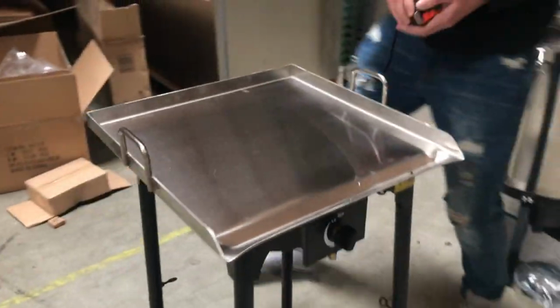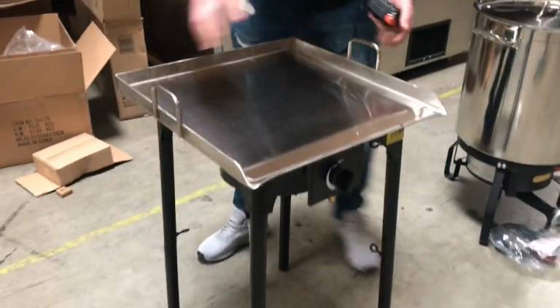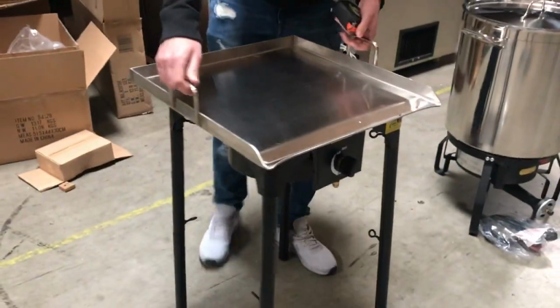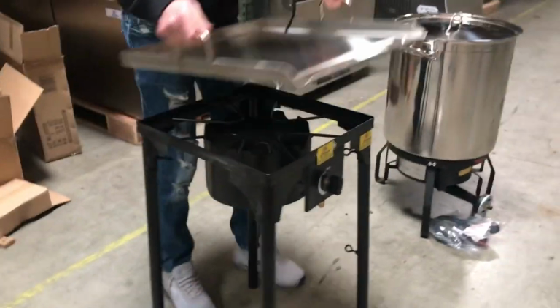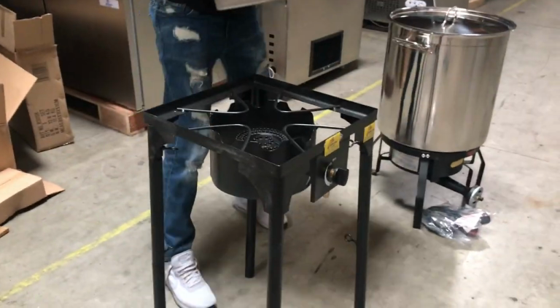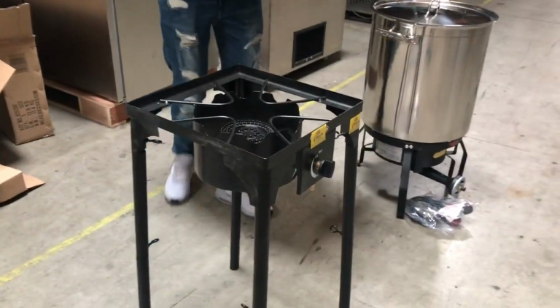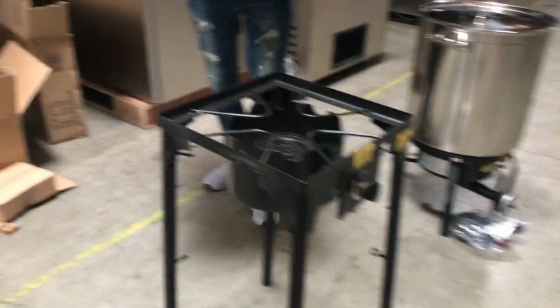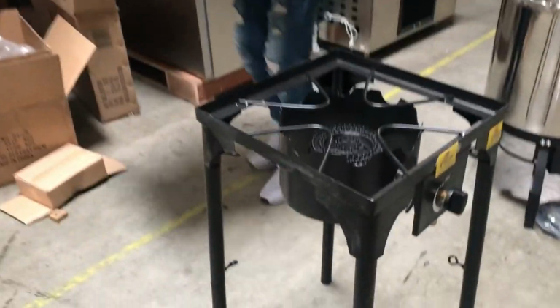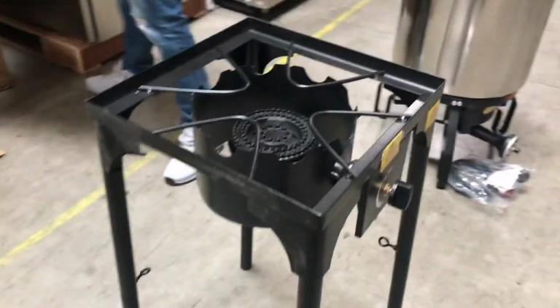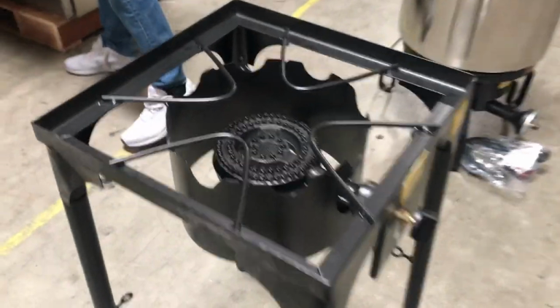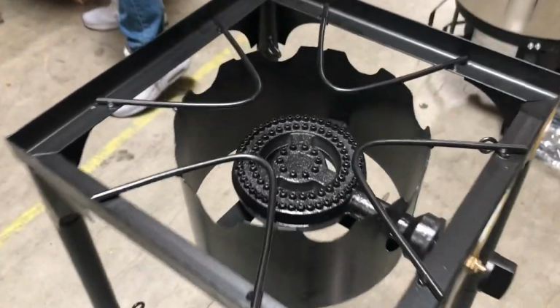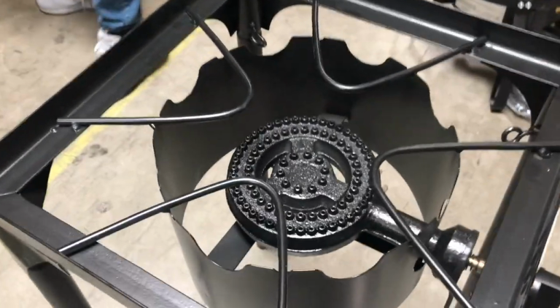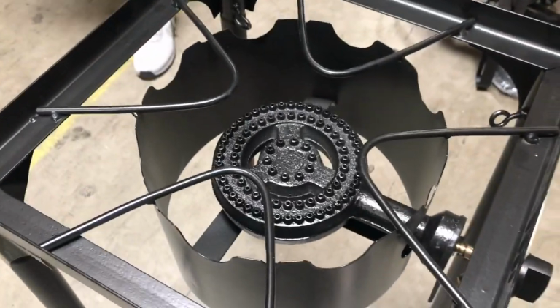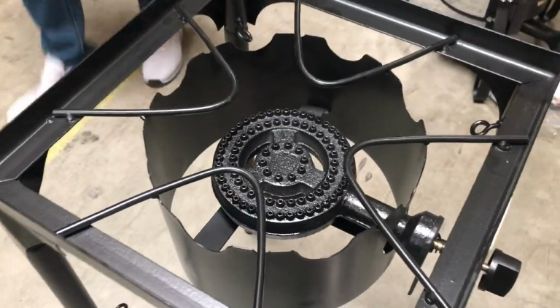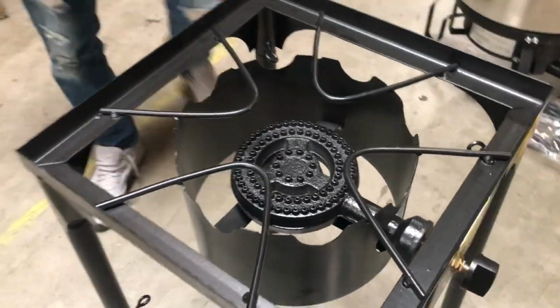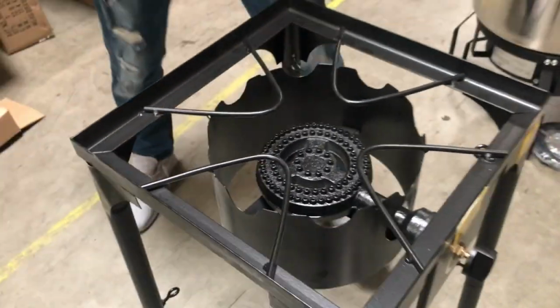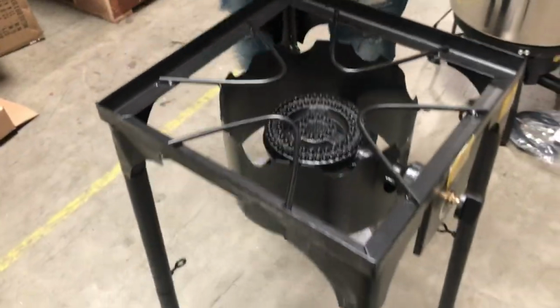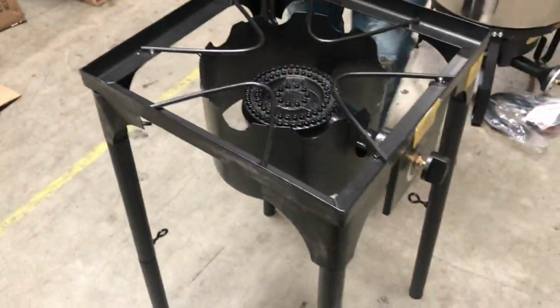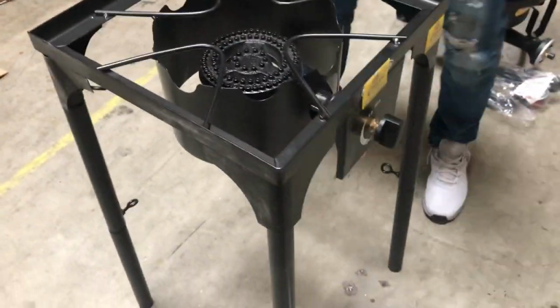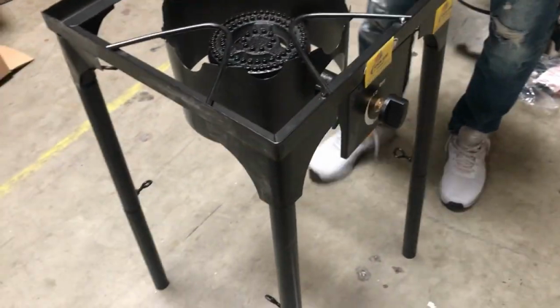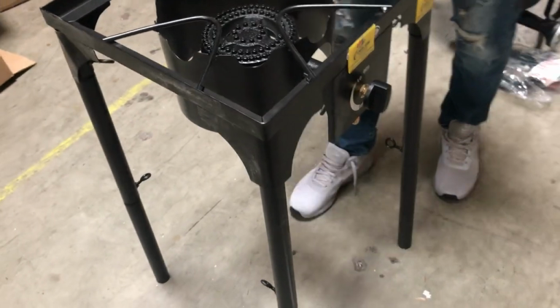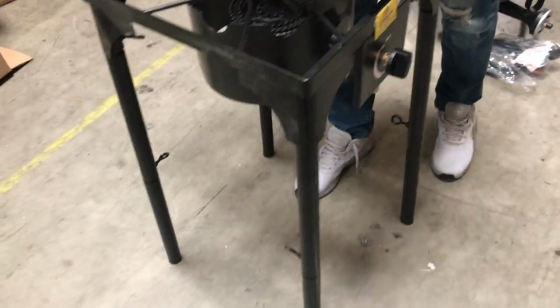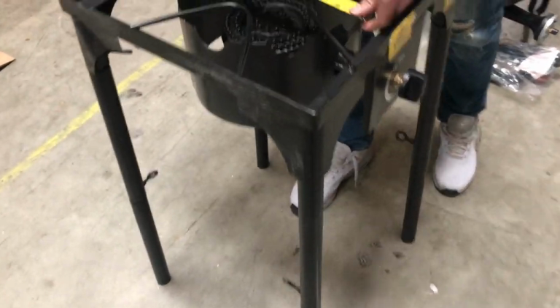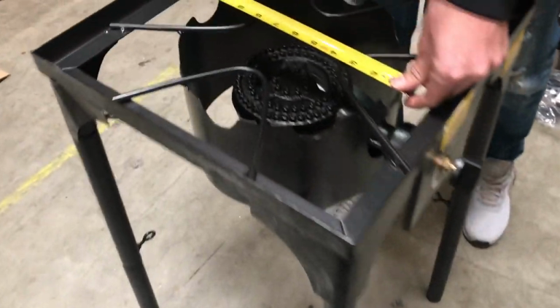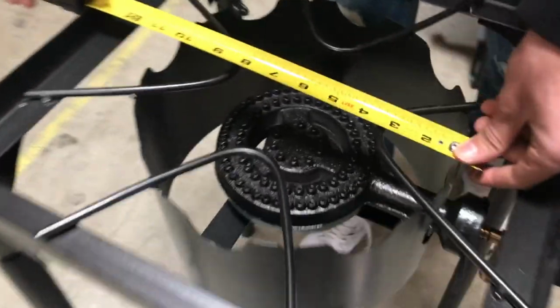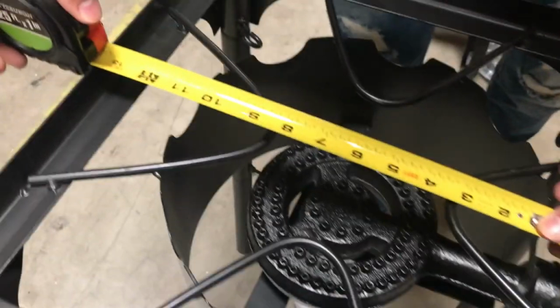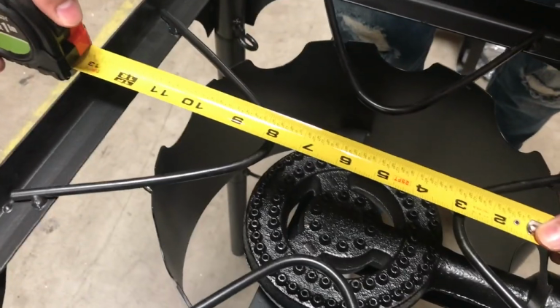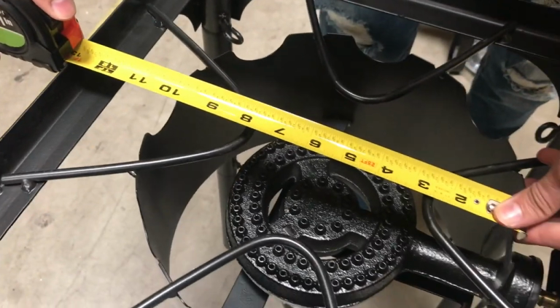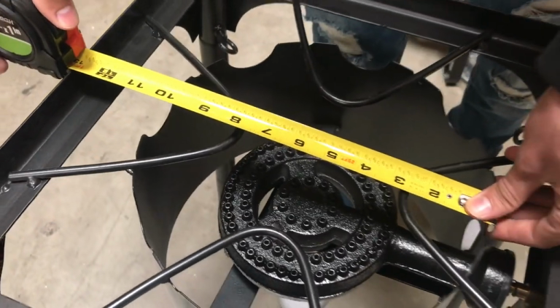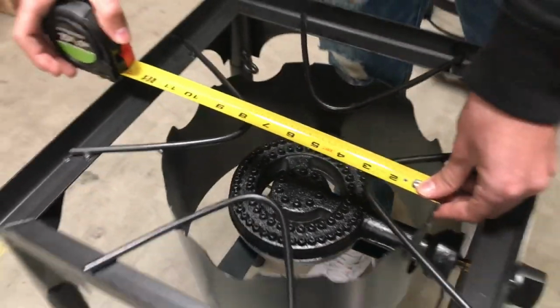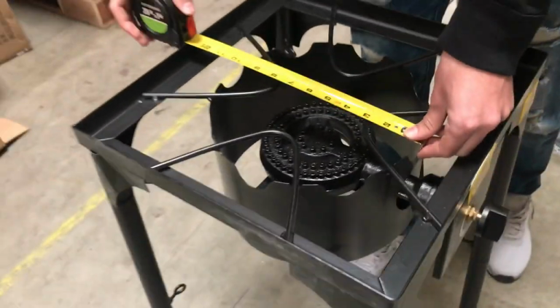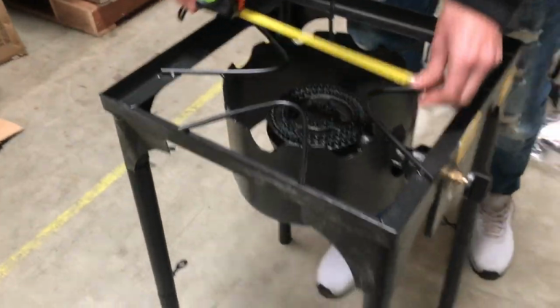You can take out the griddle, as you can see right here — it has the burners in the bottom. I'm going to show you the burners. It is propane gas. Burner size is about 10 inches exactly.